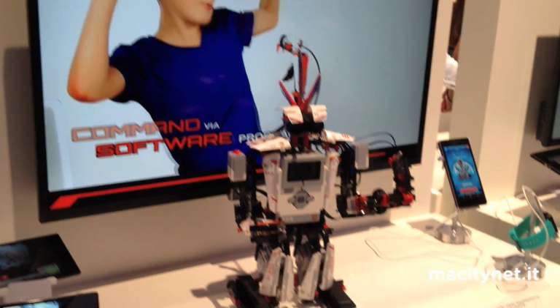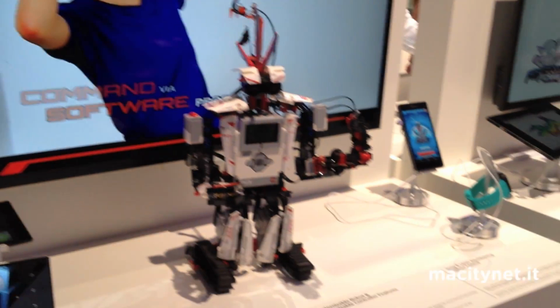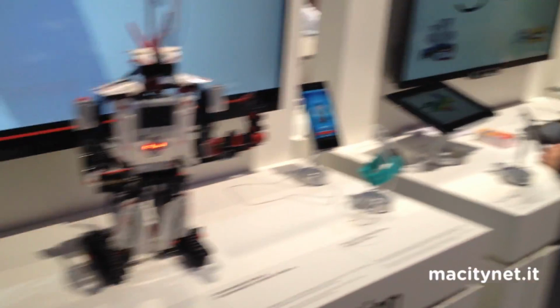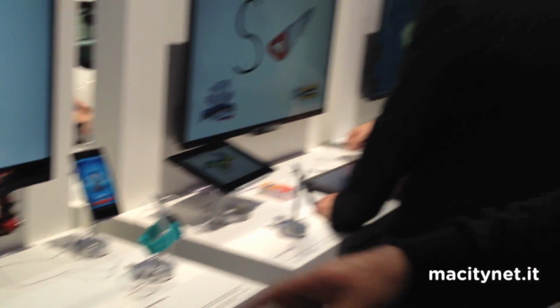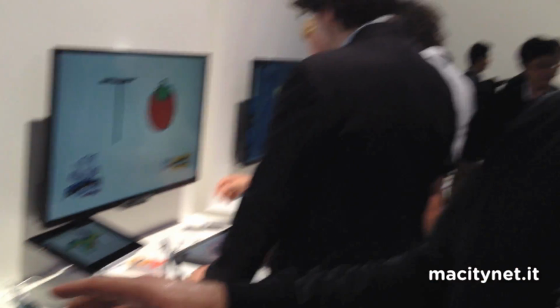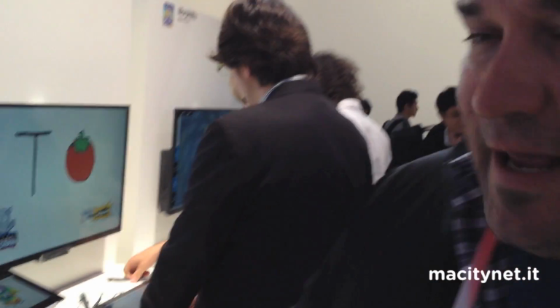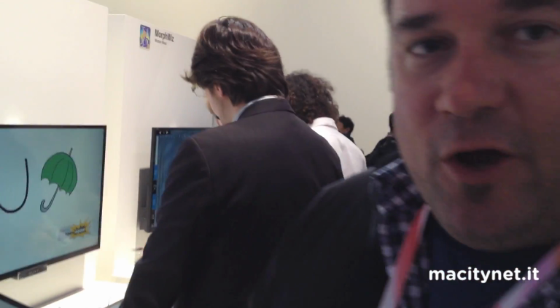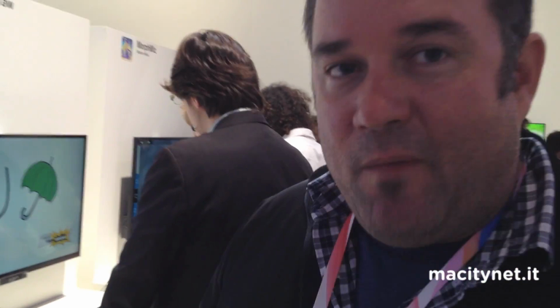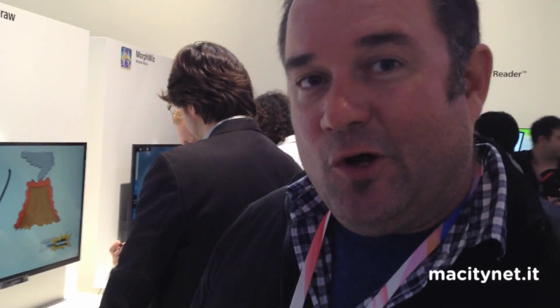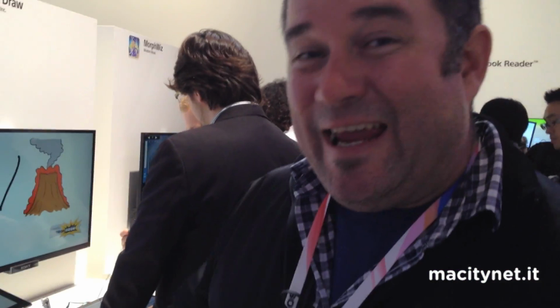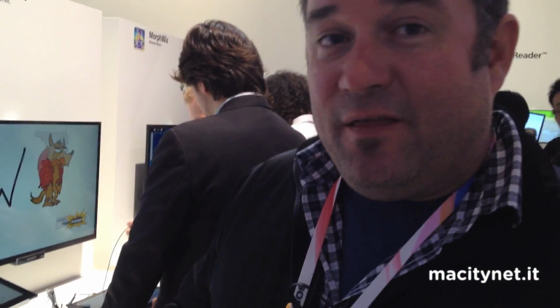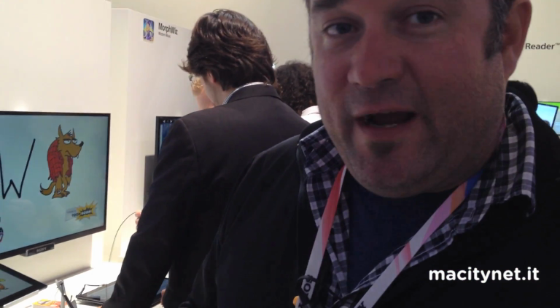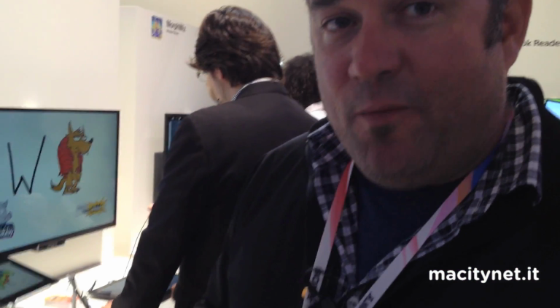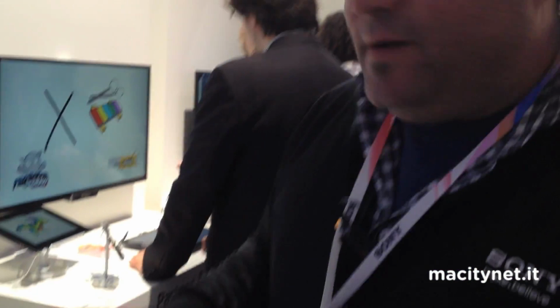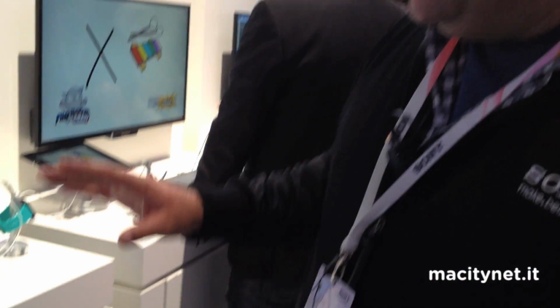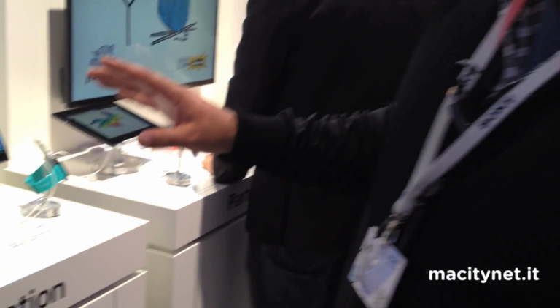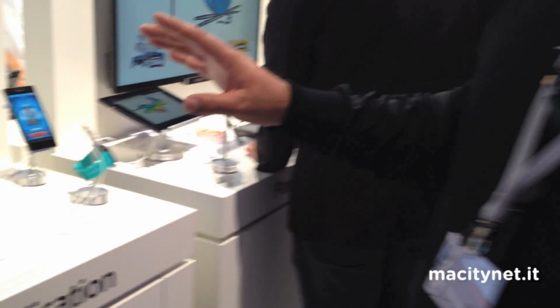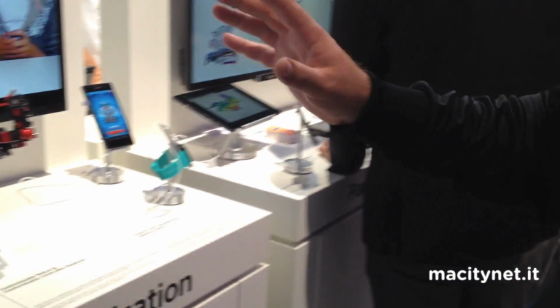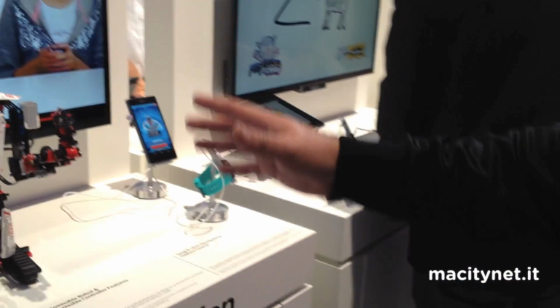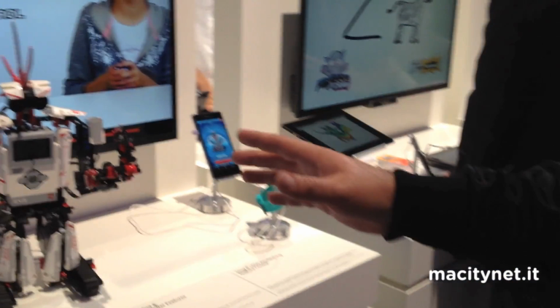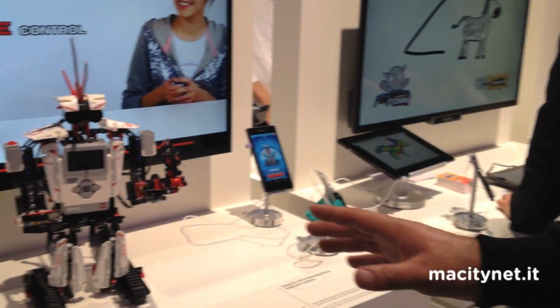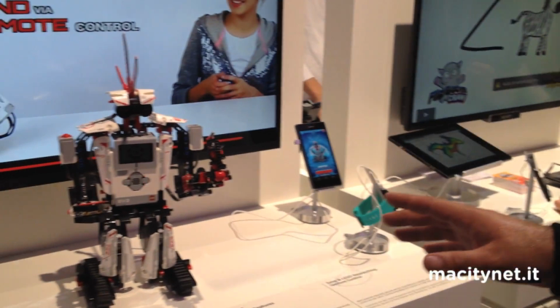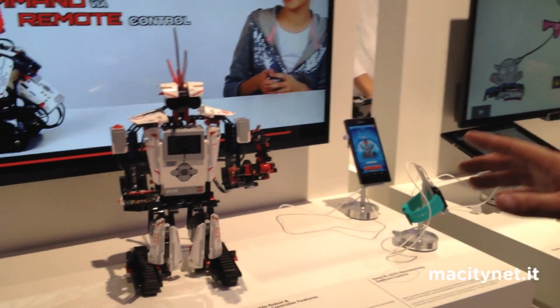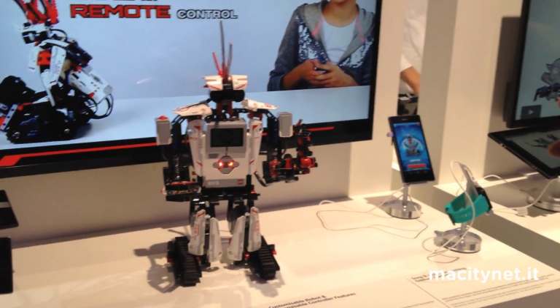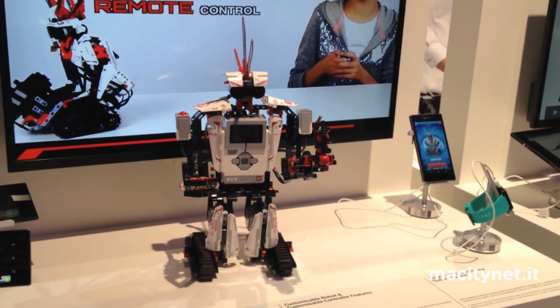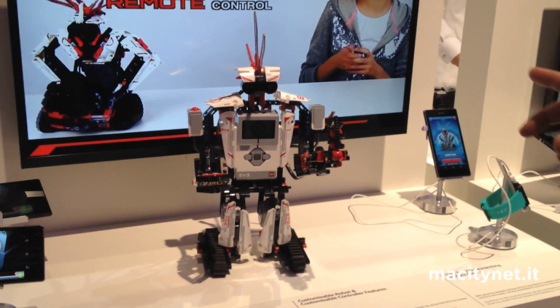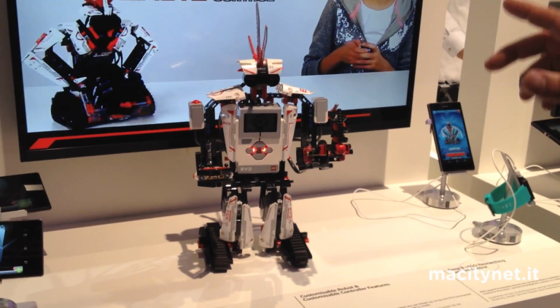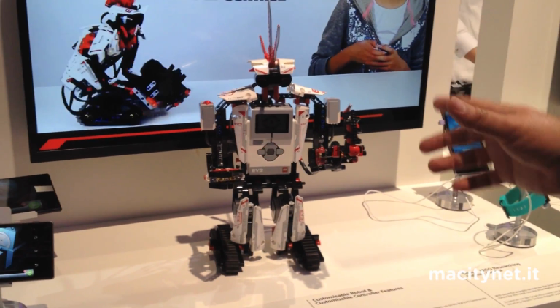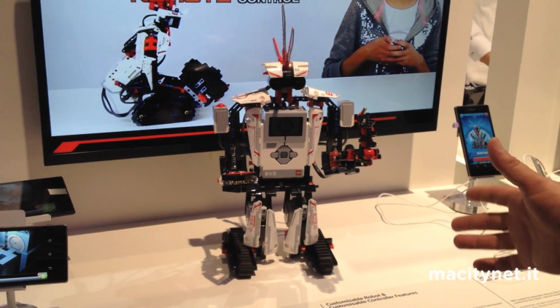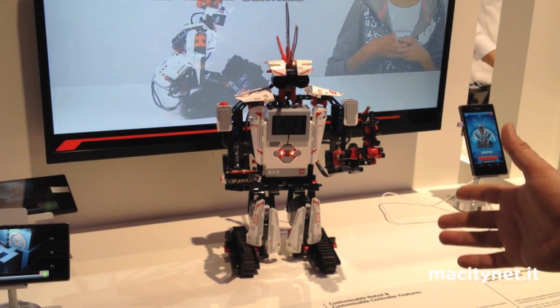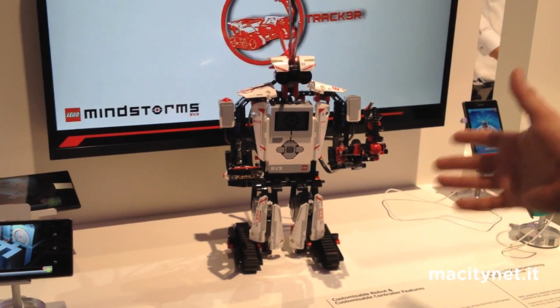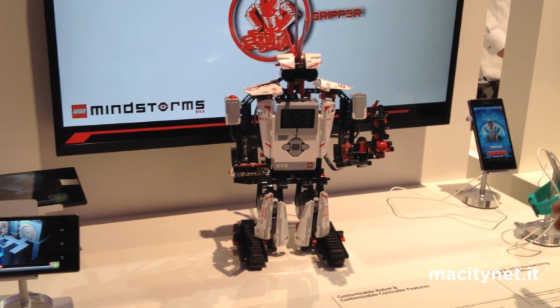This is the Lego Mindstorms EV3 robot. It's the third generation of Mindstorms, released on the 1st of September globally.